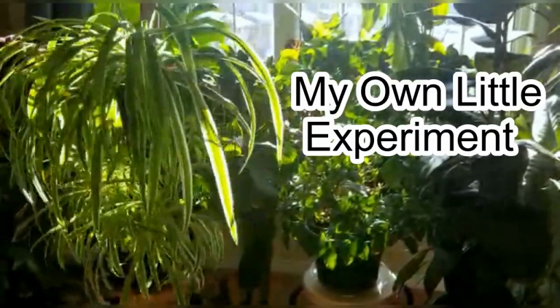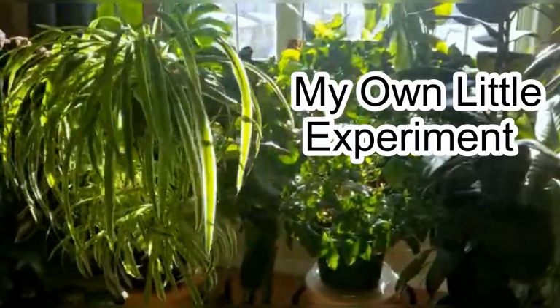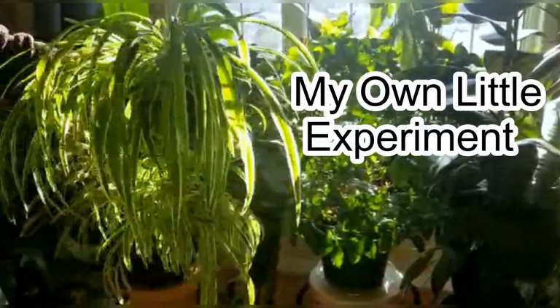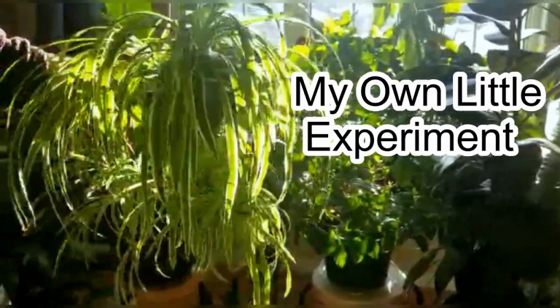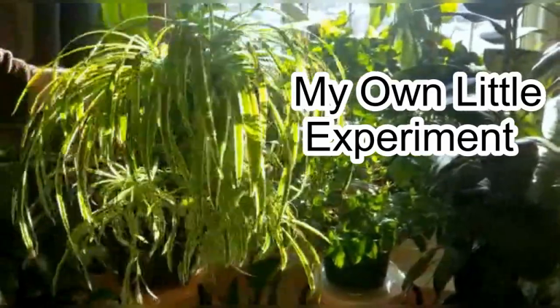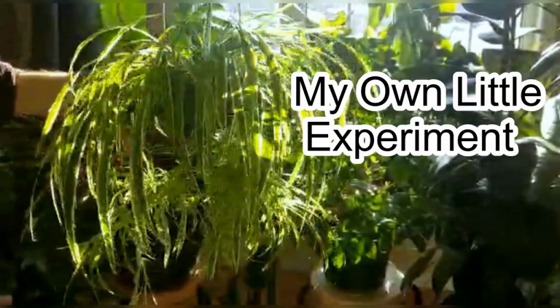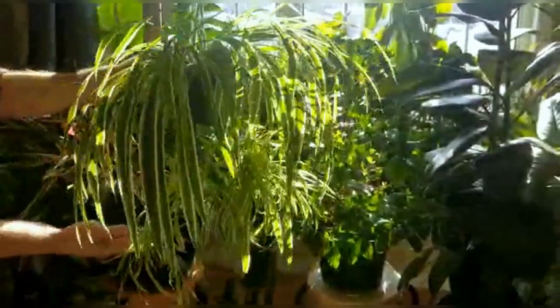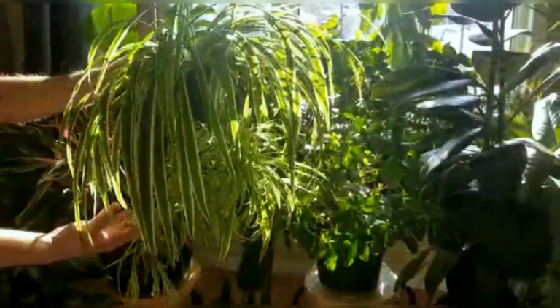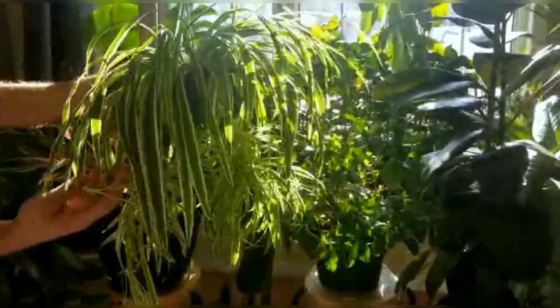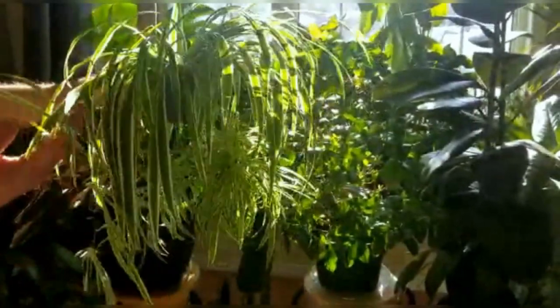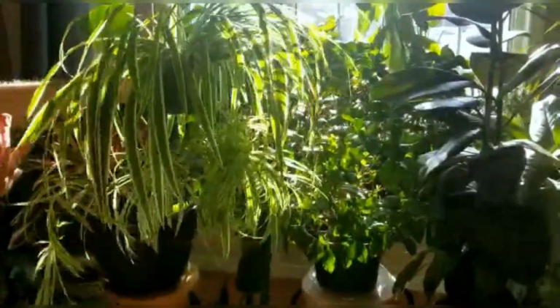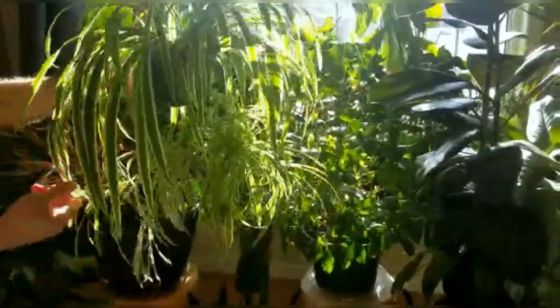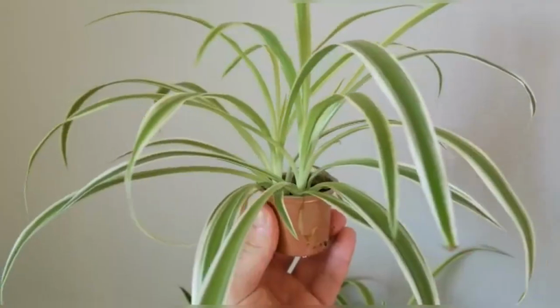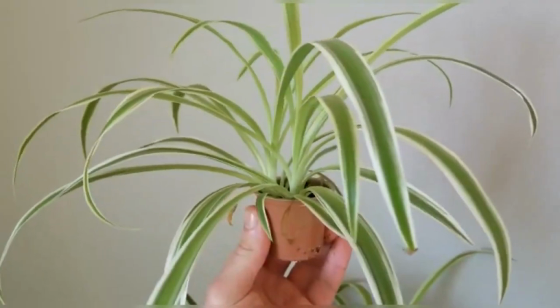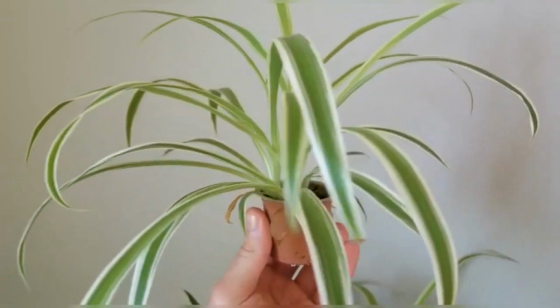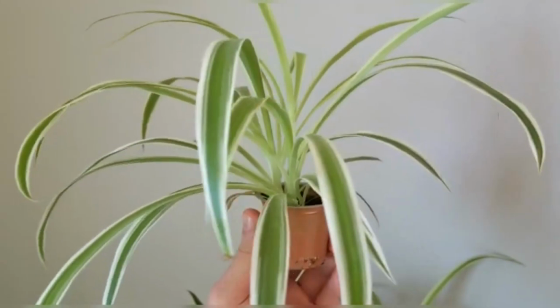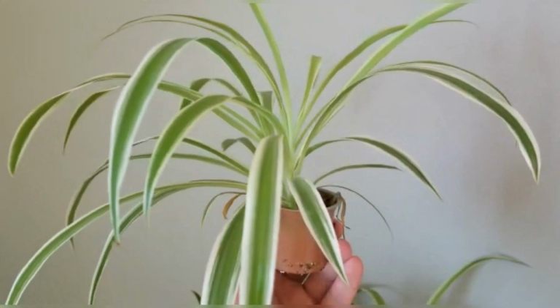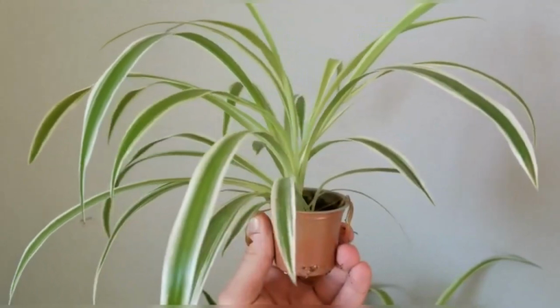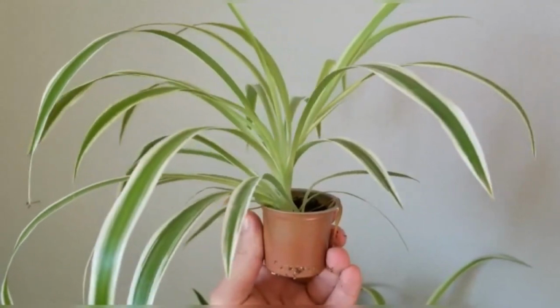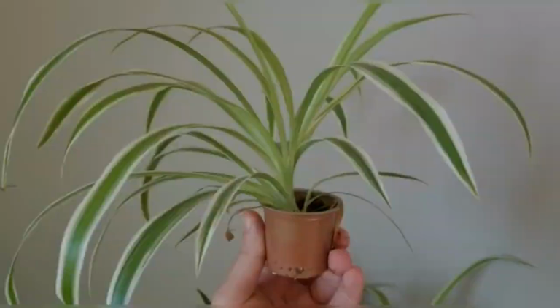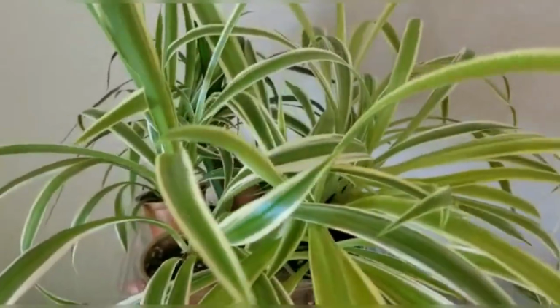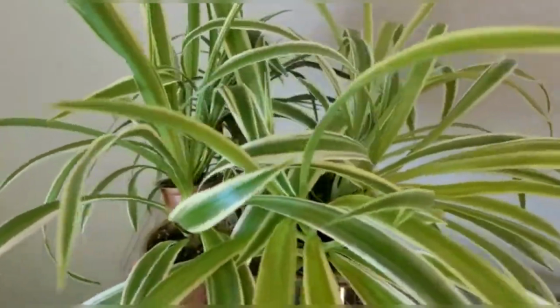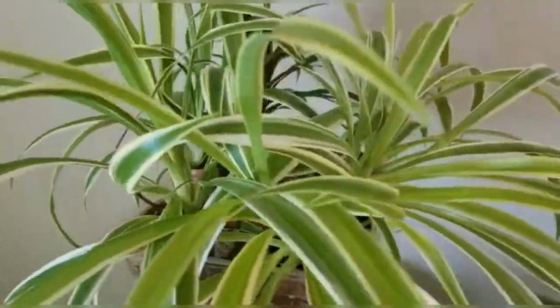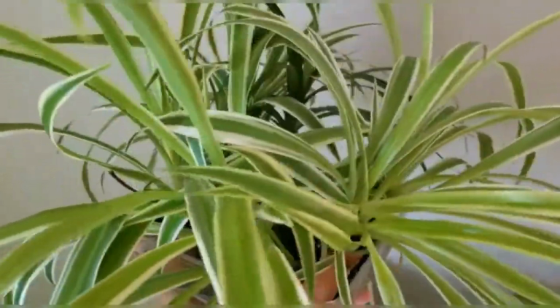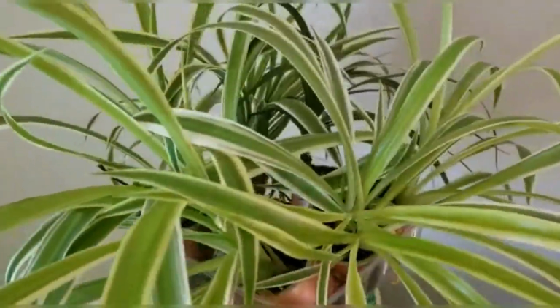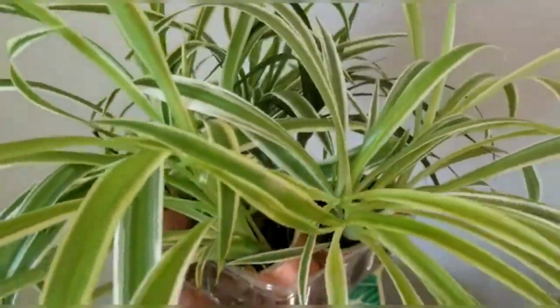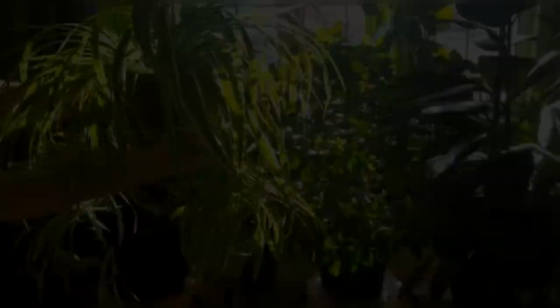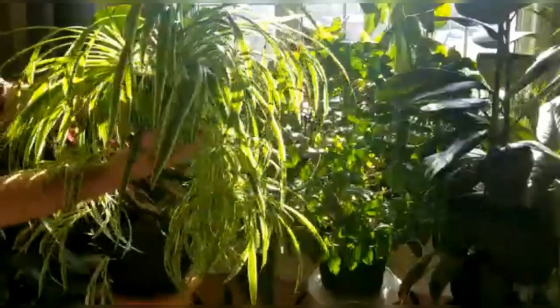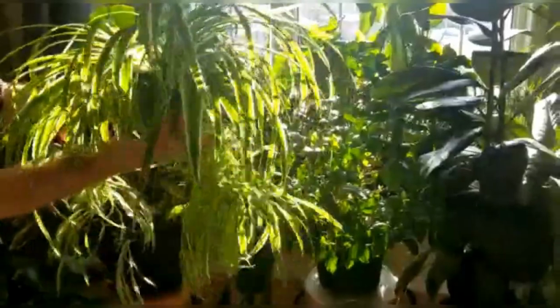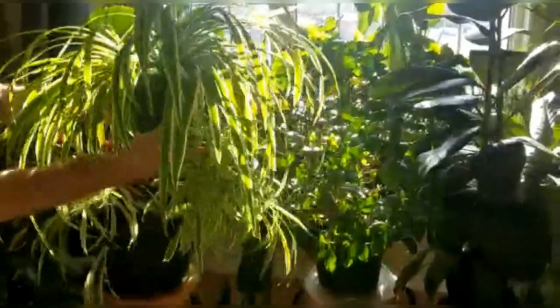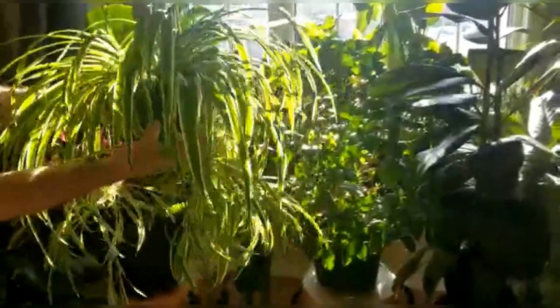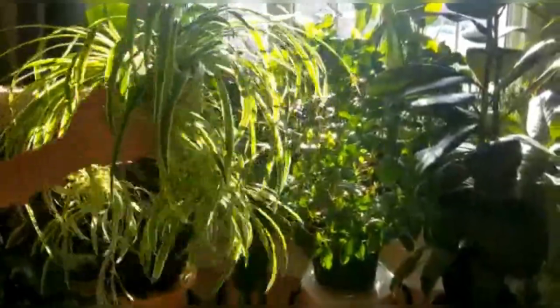I did my own little experiment to see if spider plants made more babies in smaller pots. I kept spider plant babies in two-inch pots to see how they would do, and as you can see they are very happy and healthy. The mama spider plant is in a six-inch pot and it creates so many spider babies I can't keep up with it.